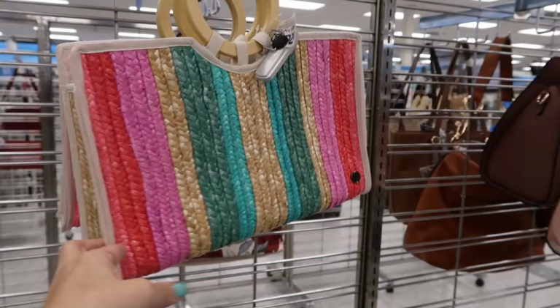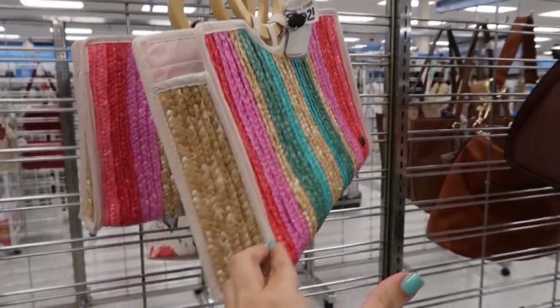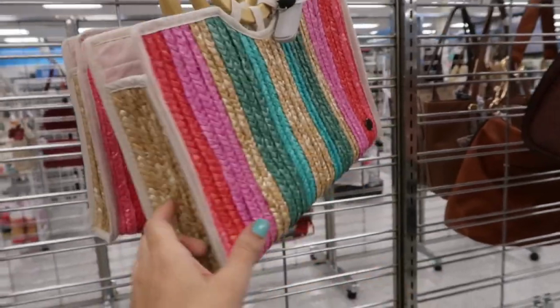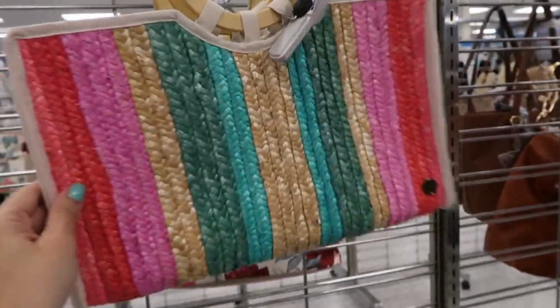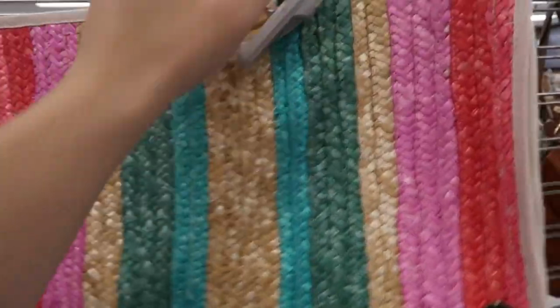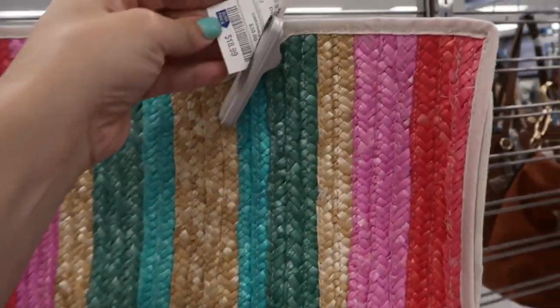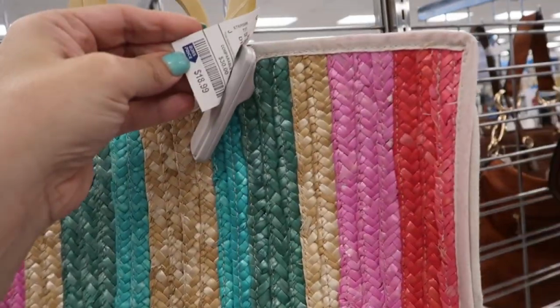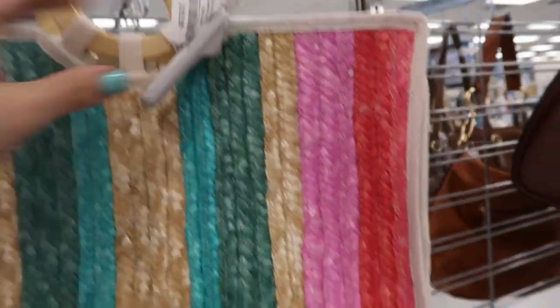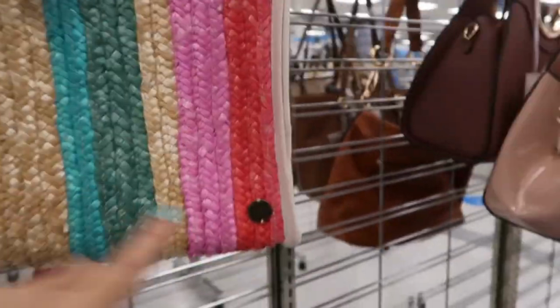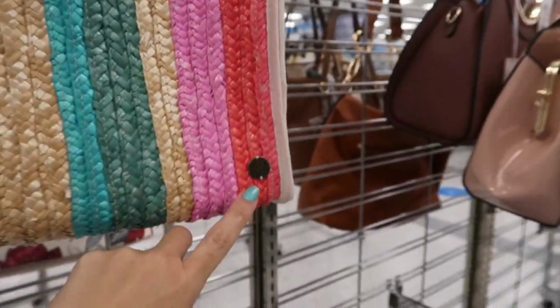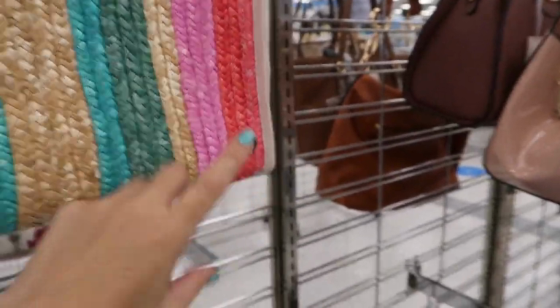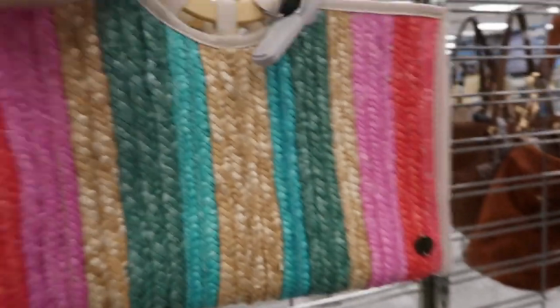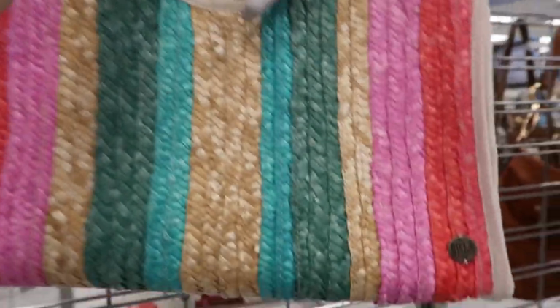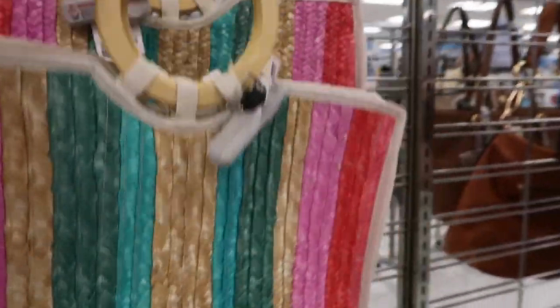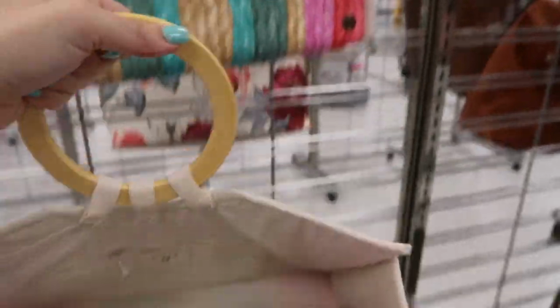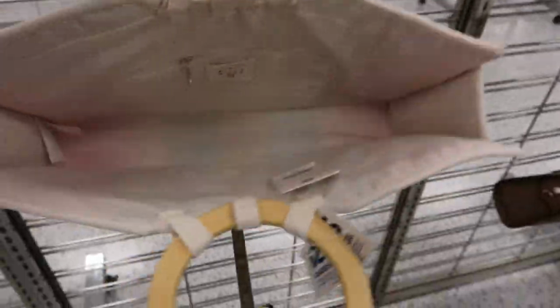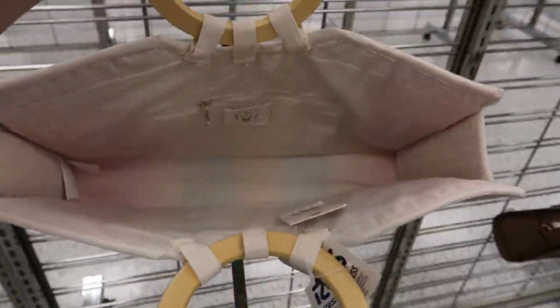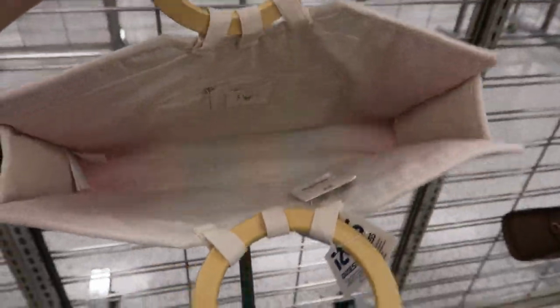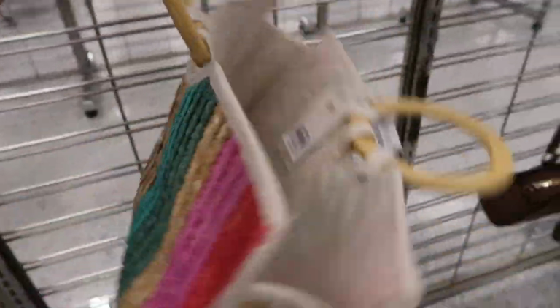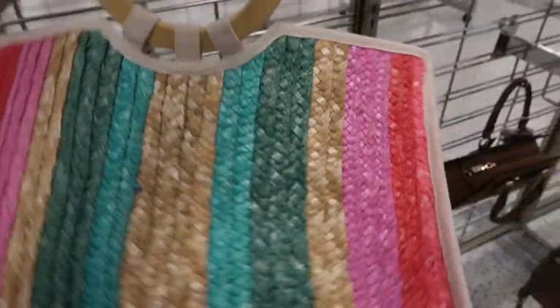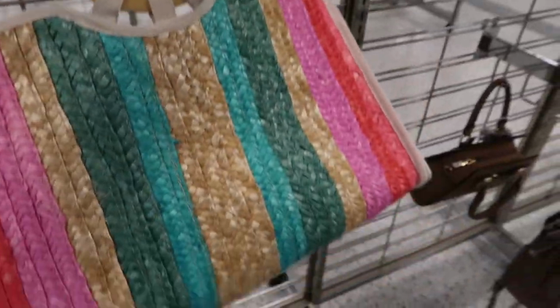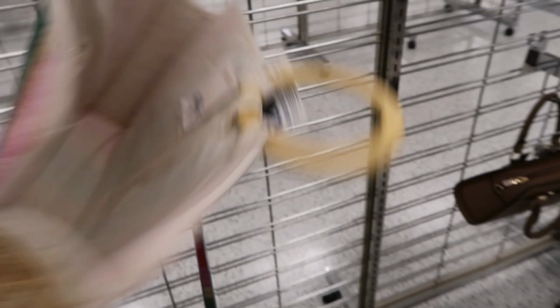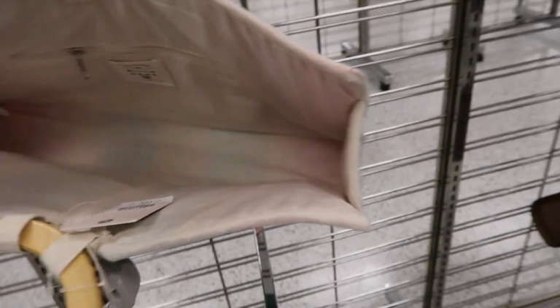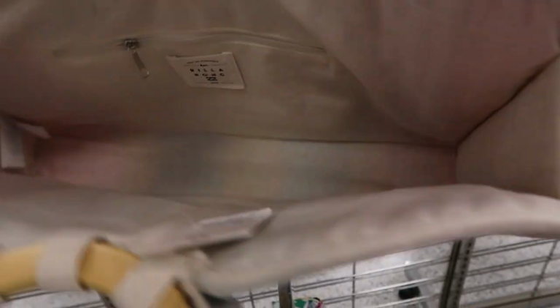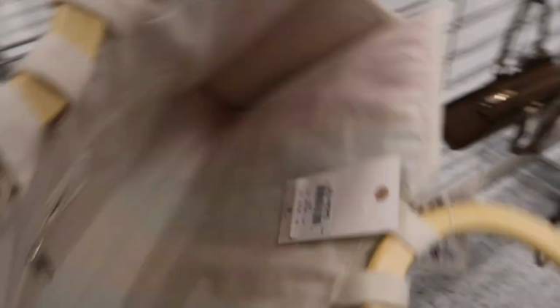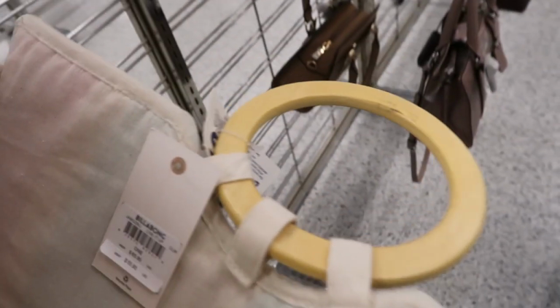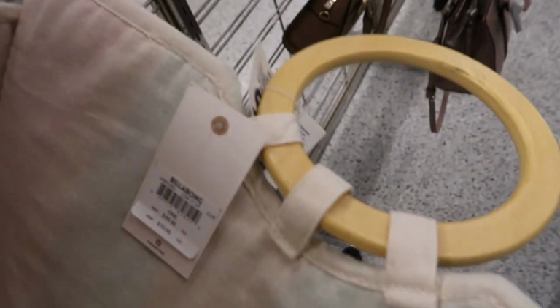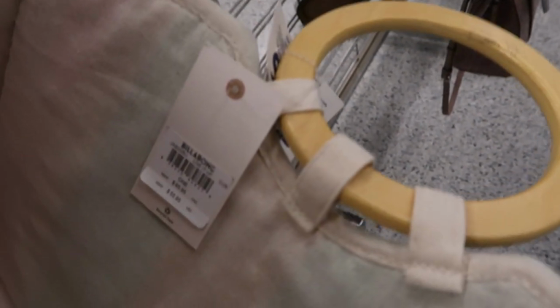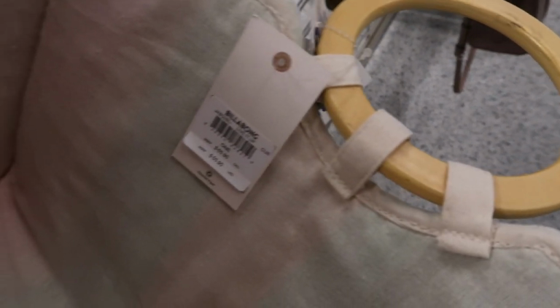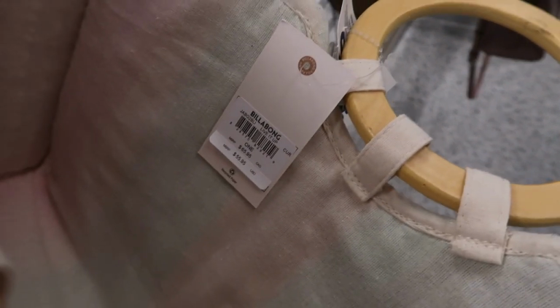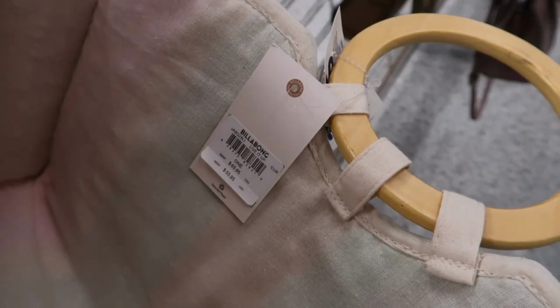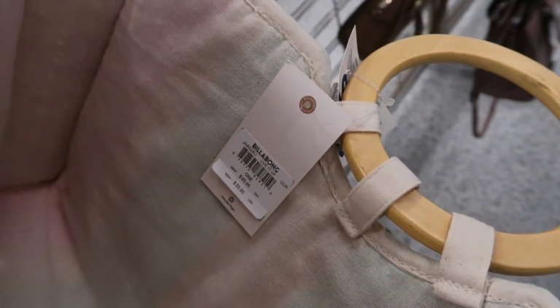There's some really cute straw bags. This one is $18.99 — it's from Billabong. That's what the inside looks like. I love the colors on here. It's perfect for spring and summer — $34.99 — and this one retails for $55.95.